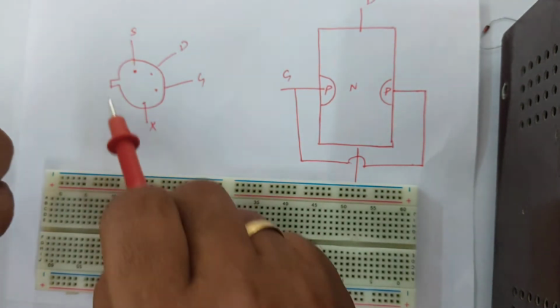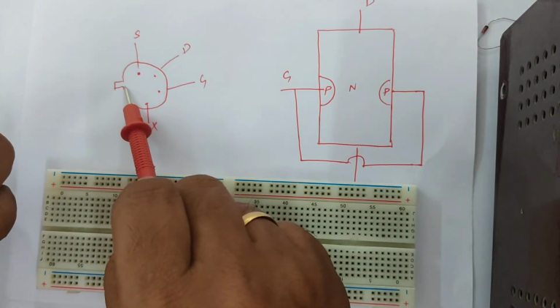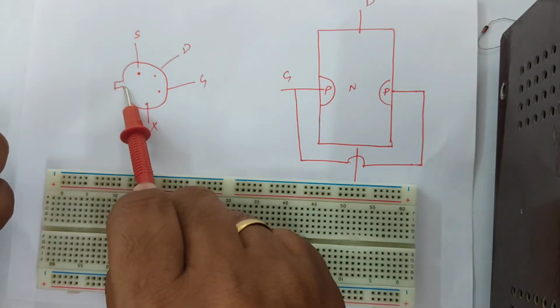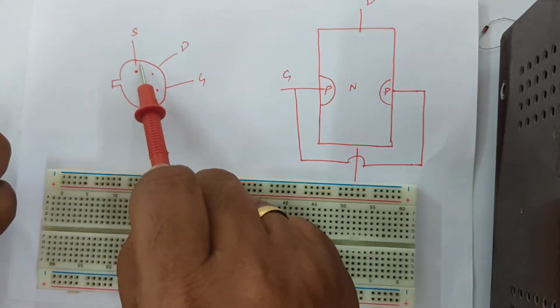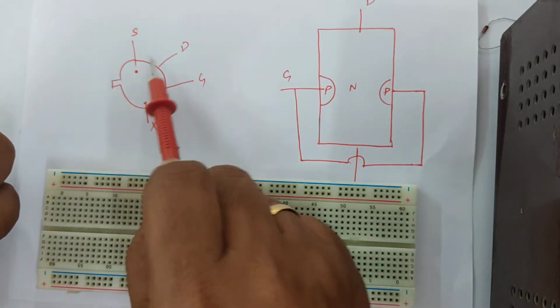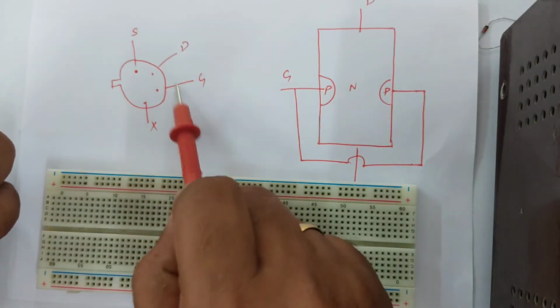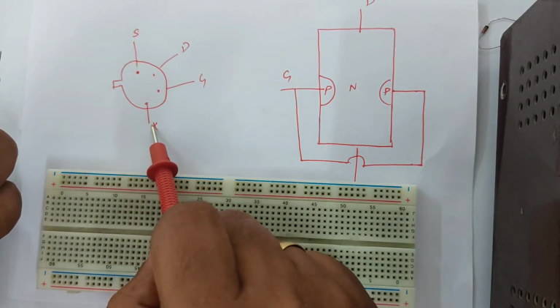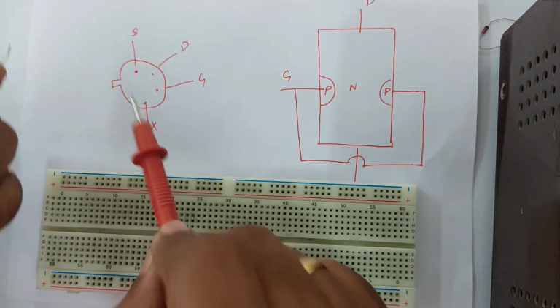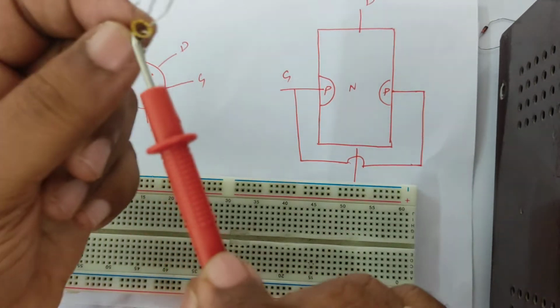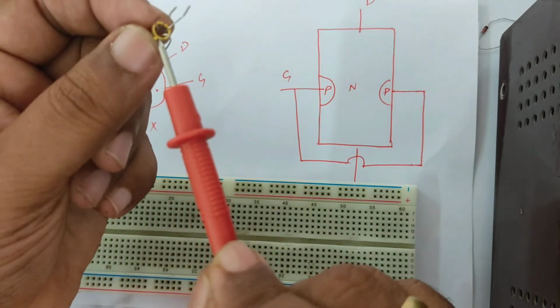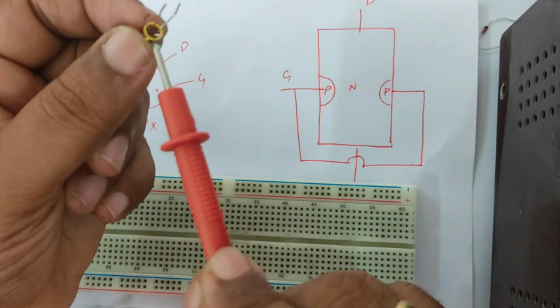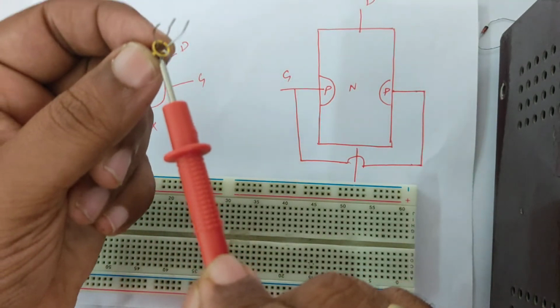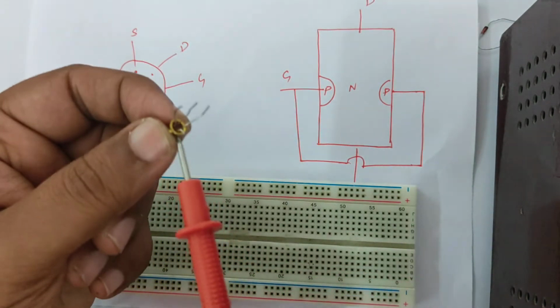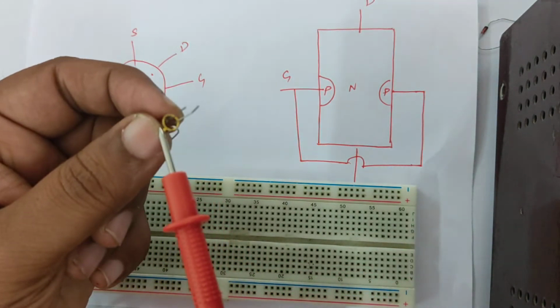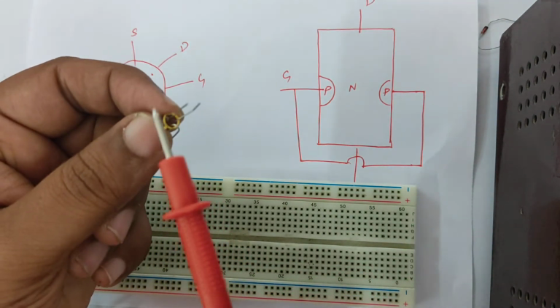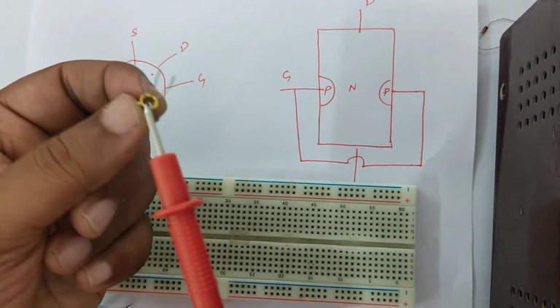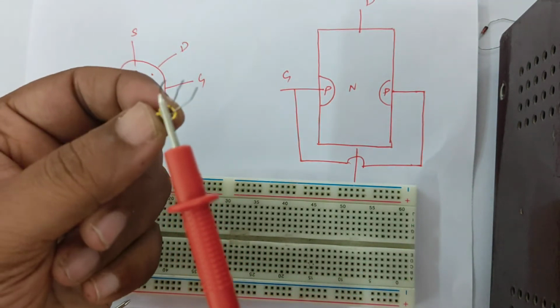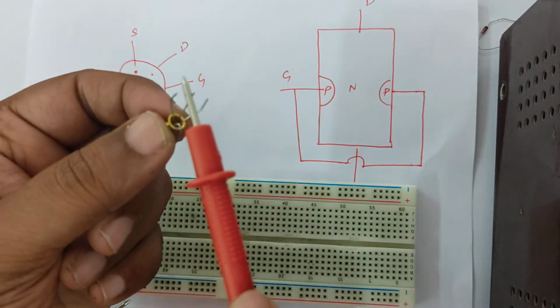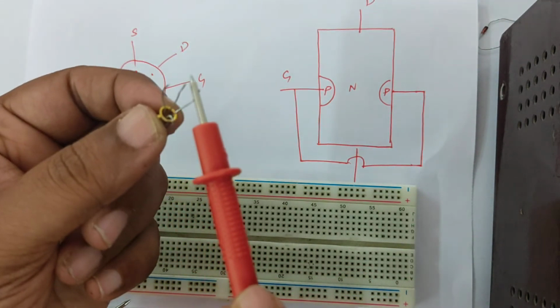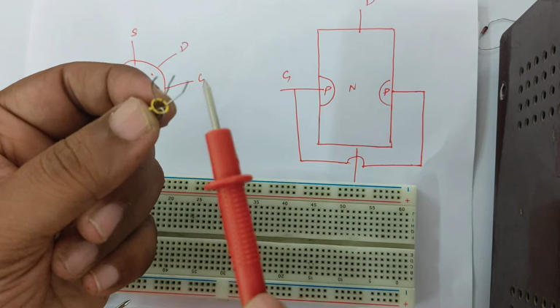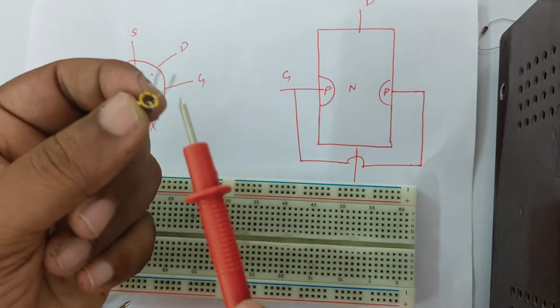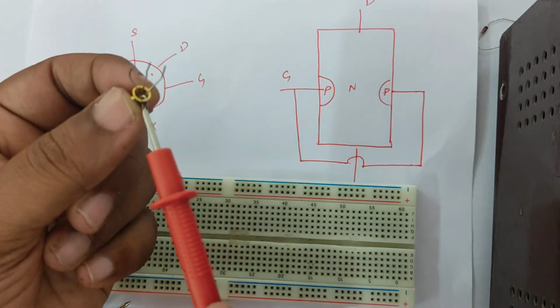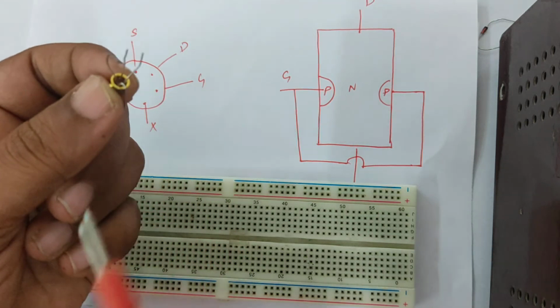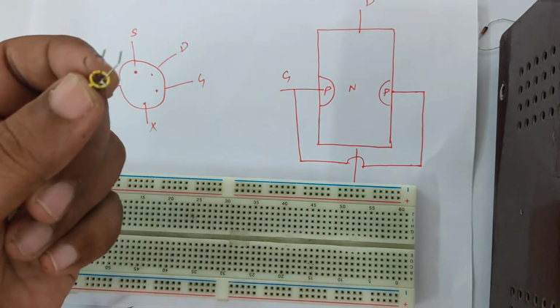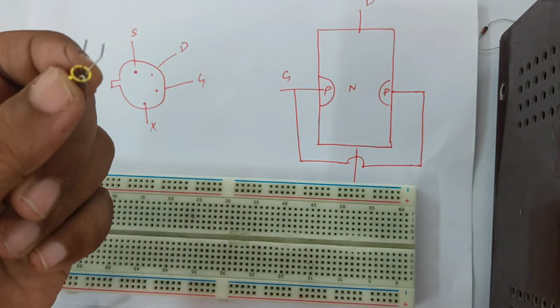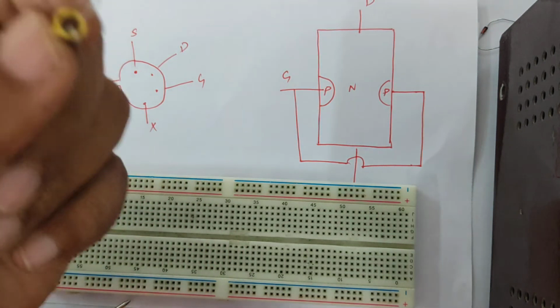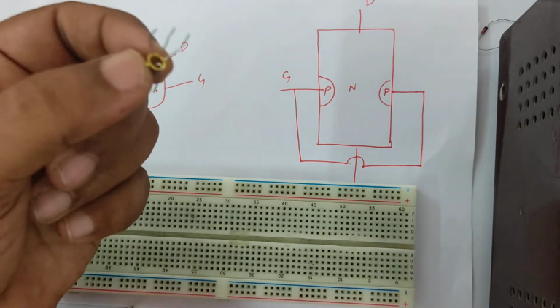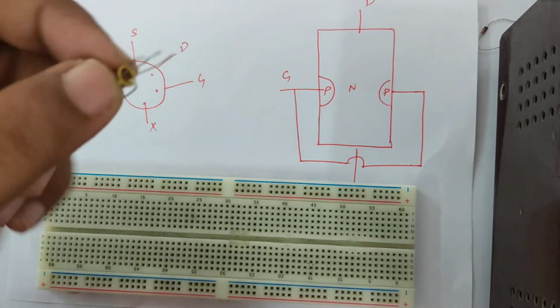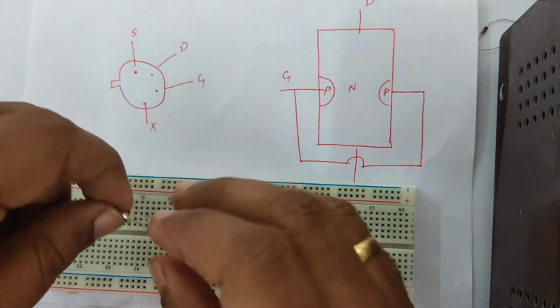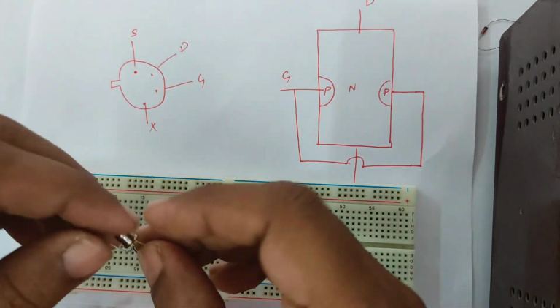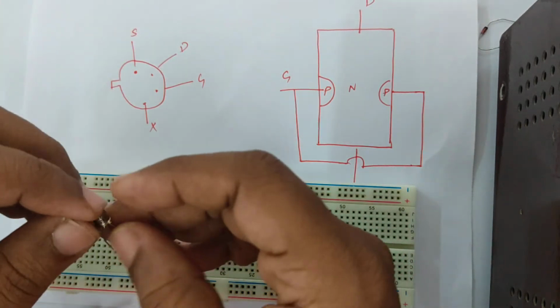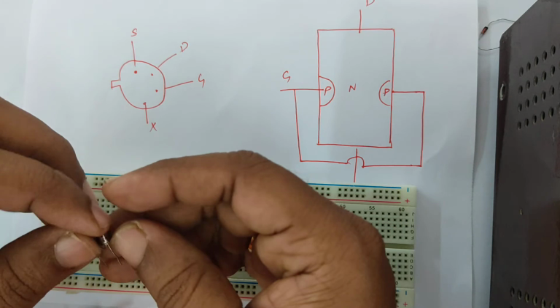You can see here: the notch, source, drain, gate, and the shield. I'm now going to insert this into the breadboard.